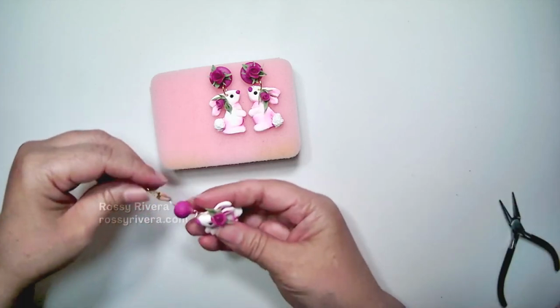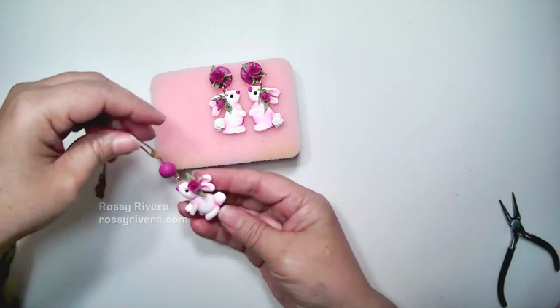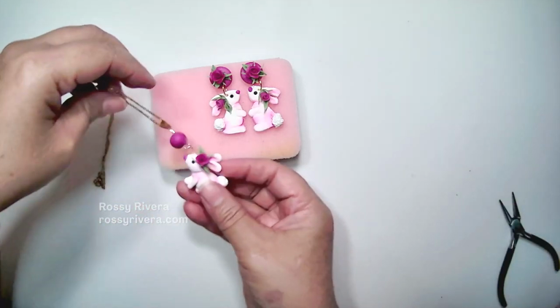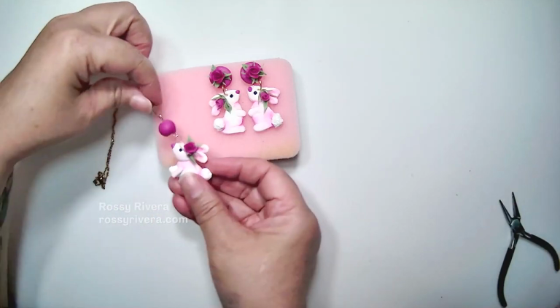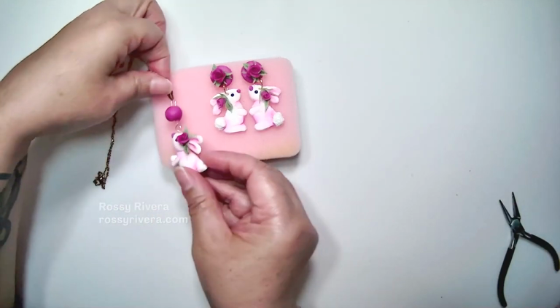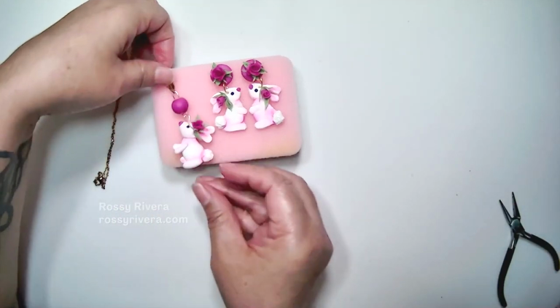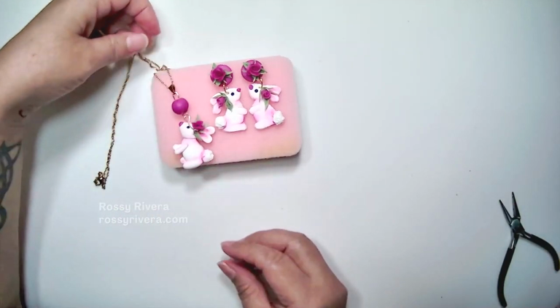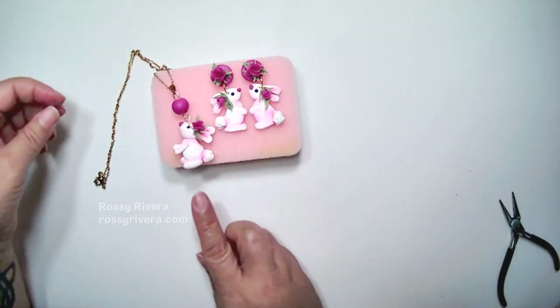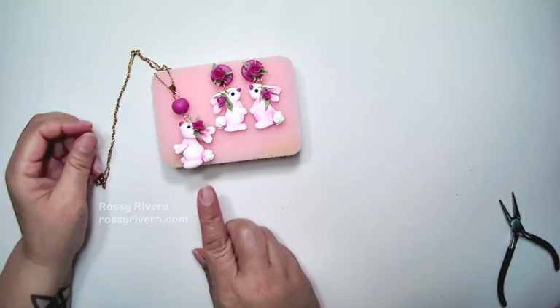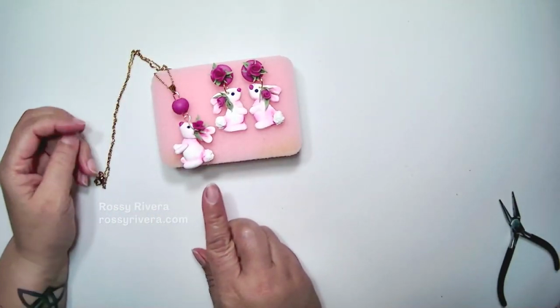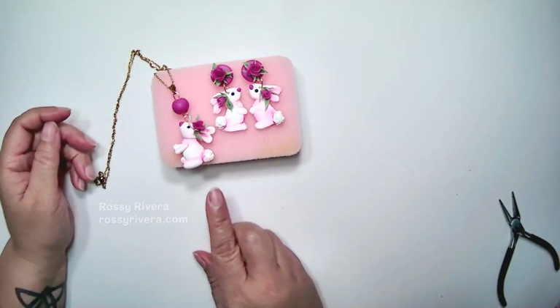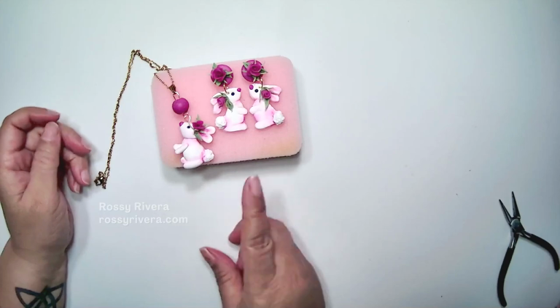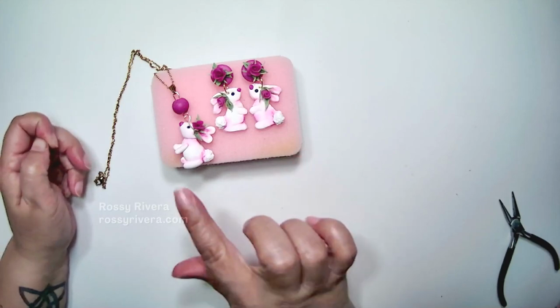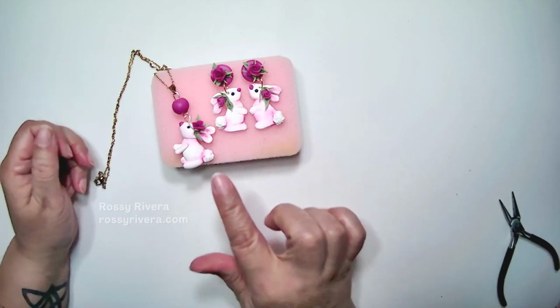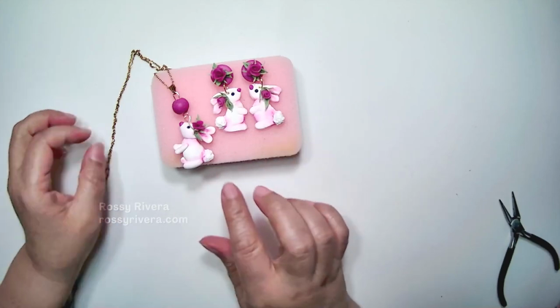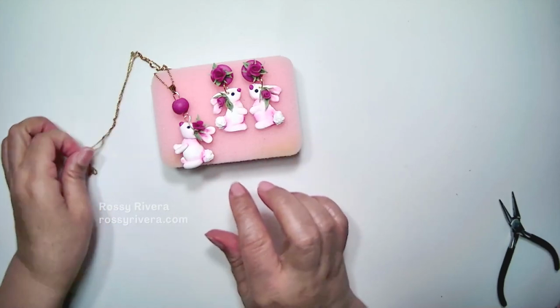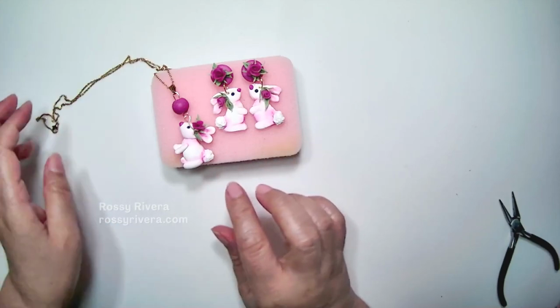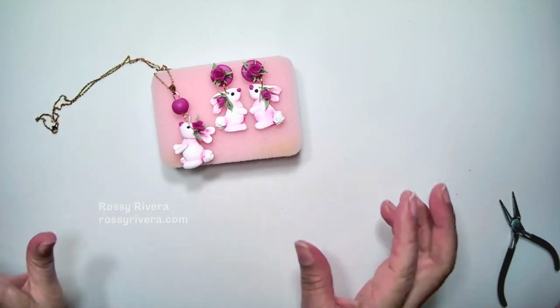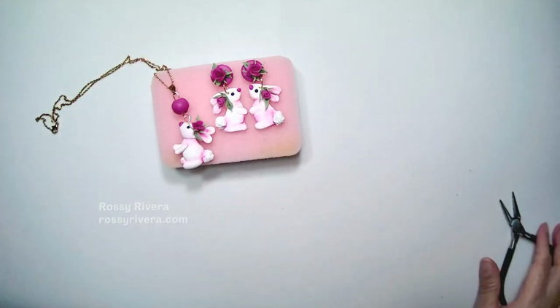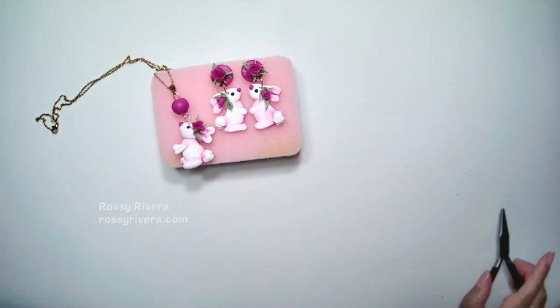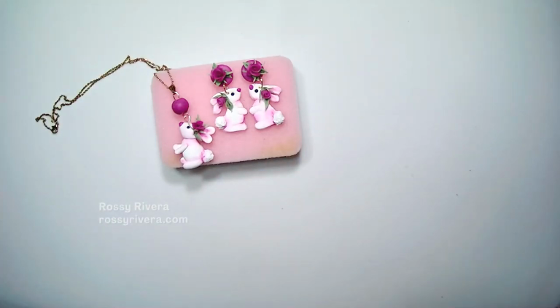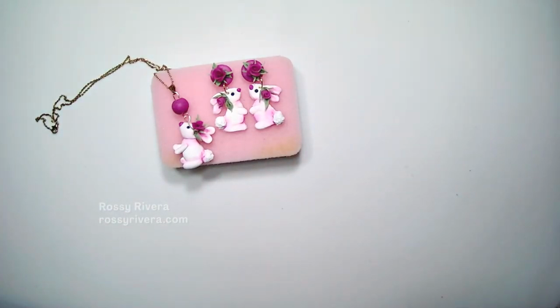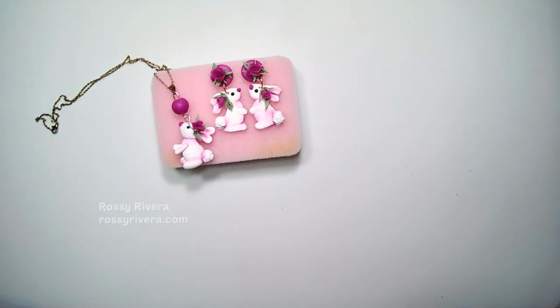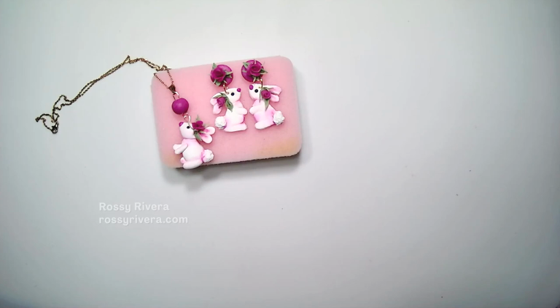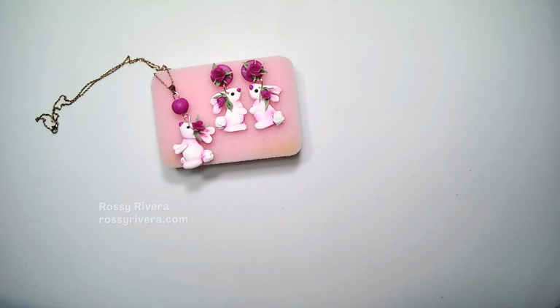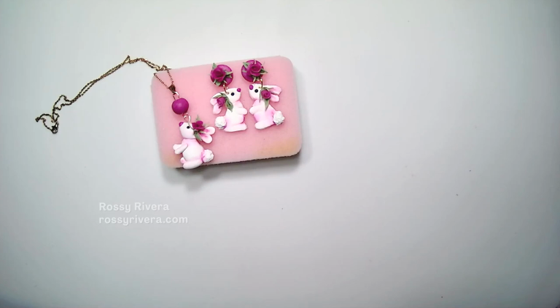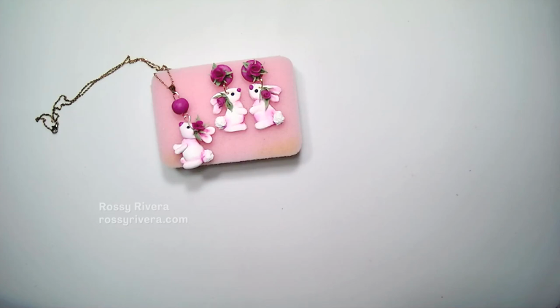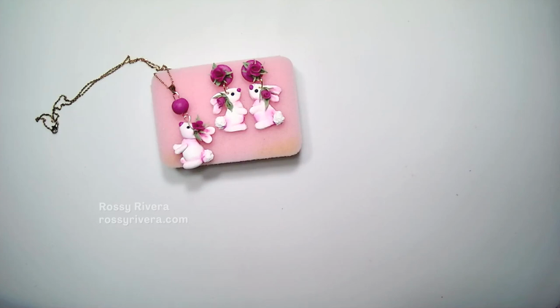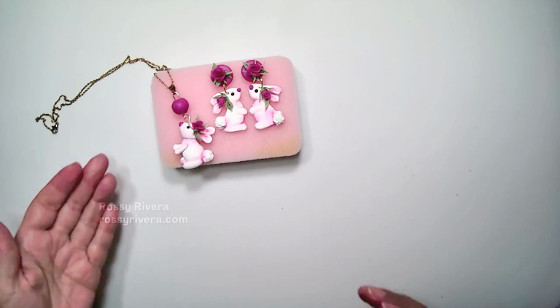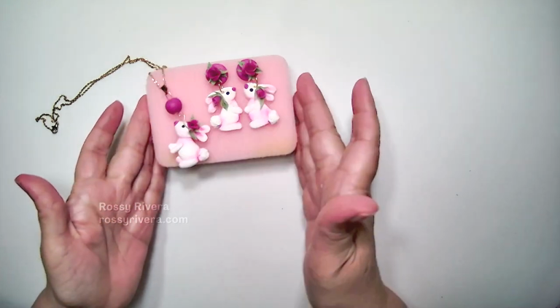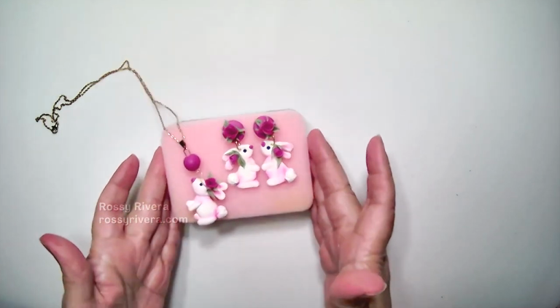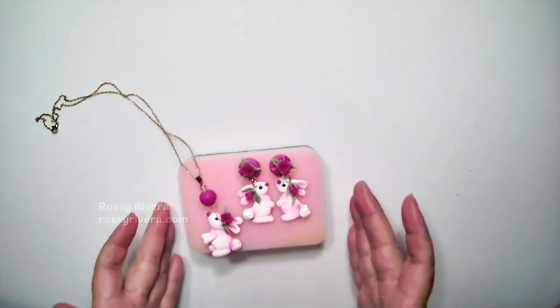Remember everything here is up to your own liking and taste, so you can change the colors as needed. I hope you like today's project — my name is Rosy Rivera, many blessings, thank you for joining me.